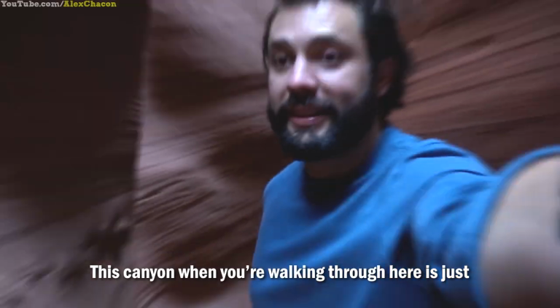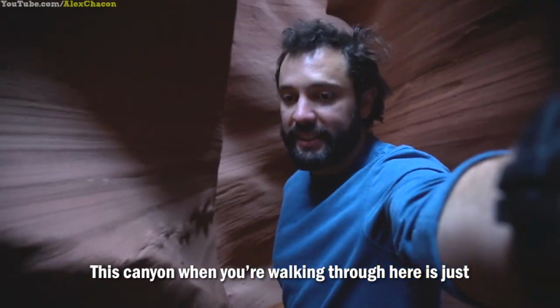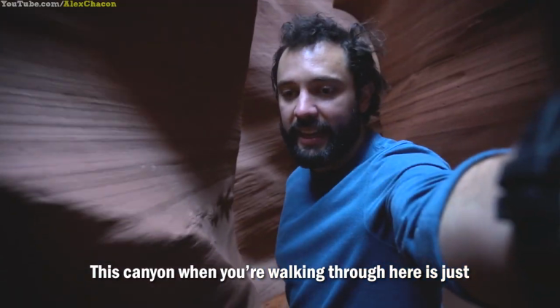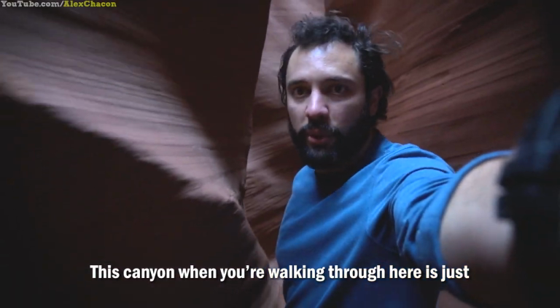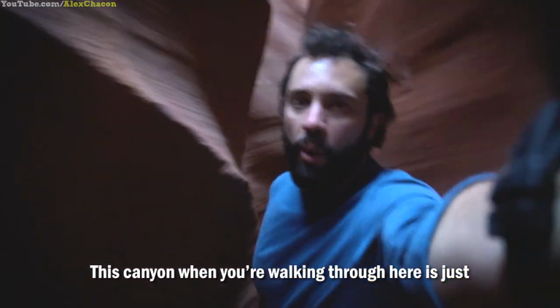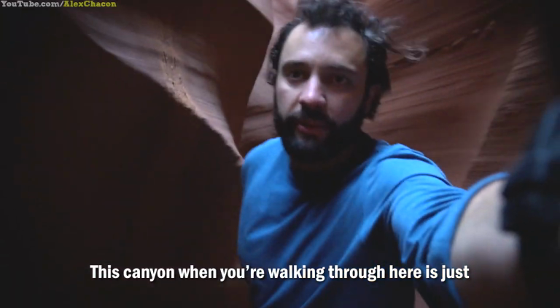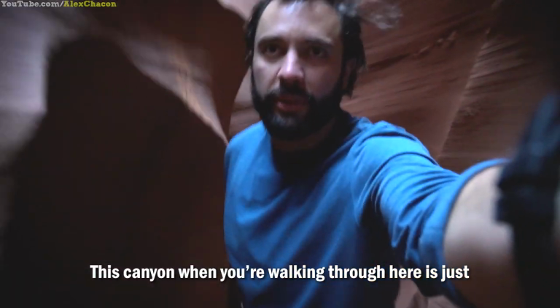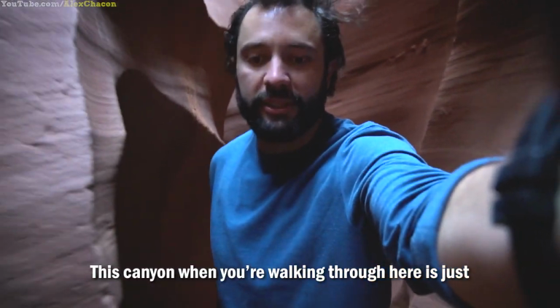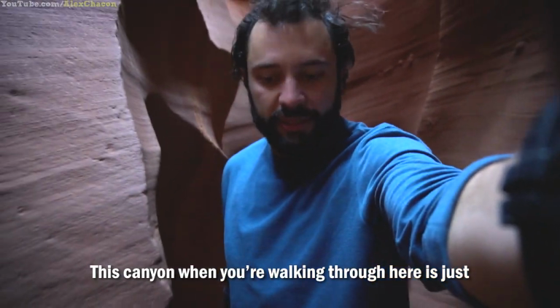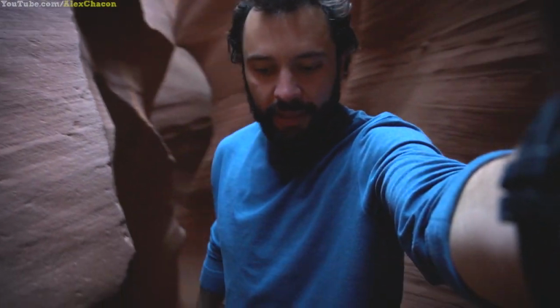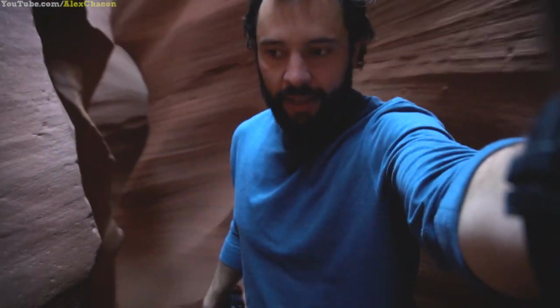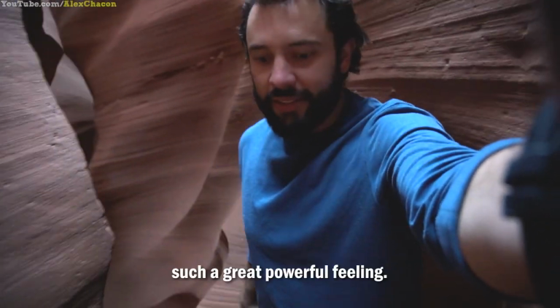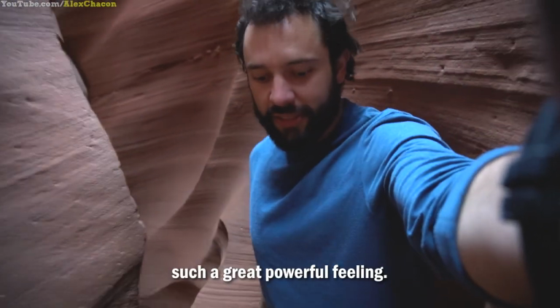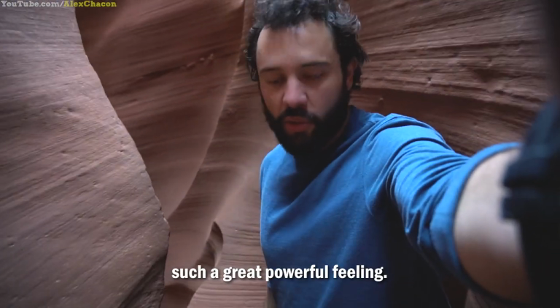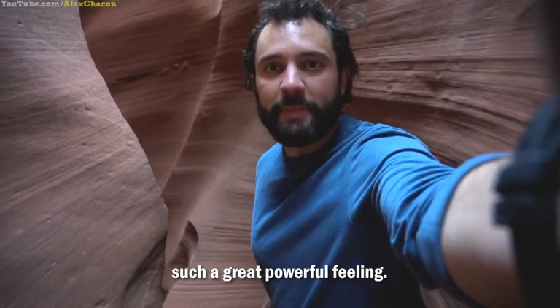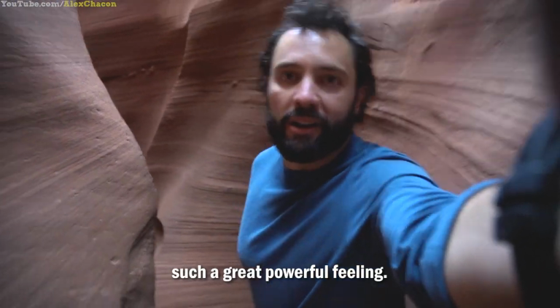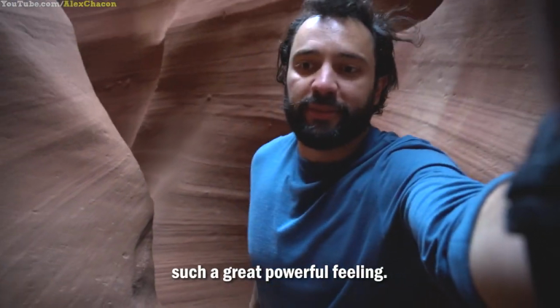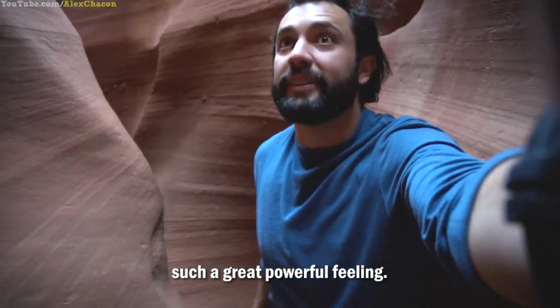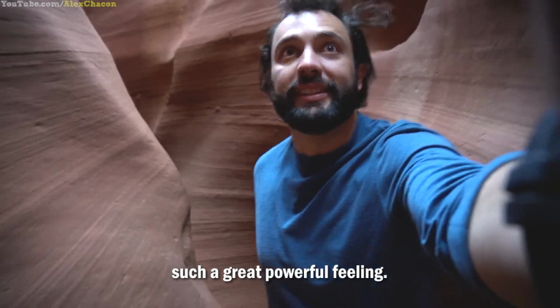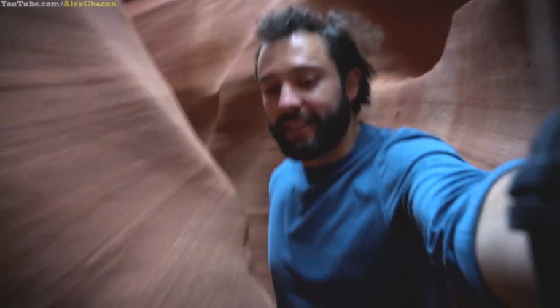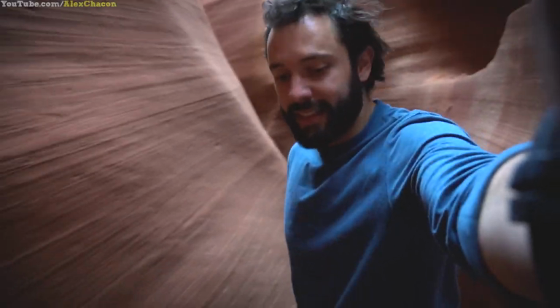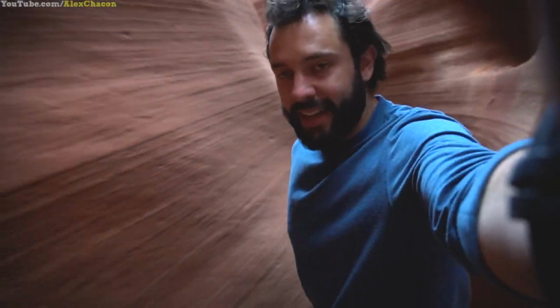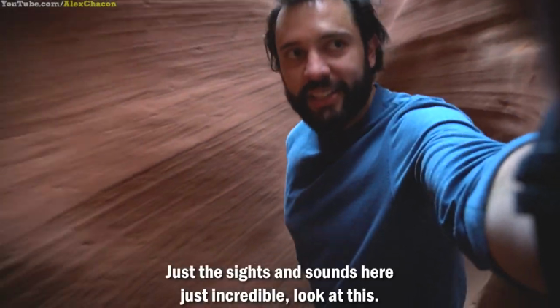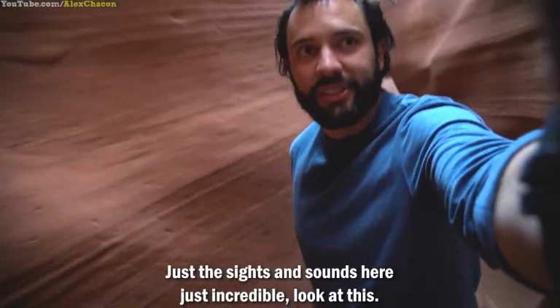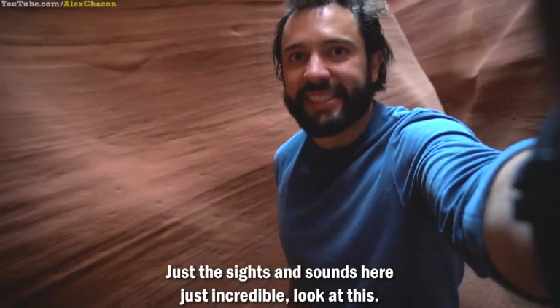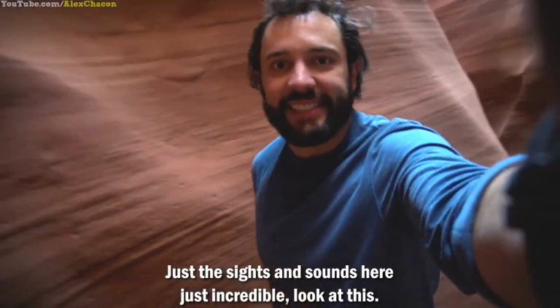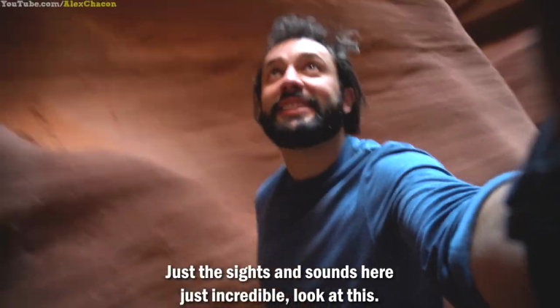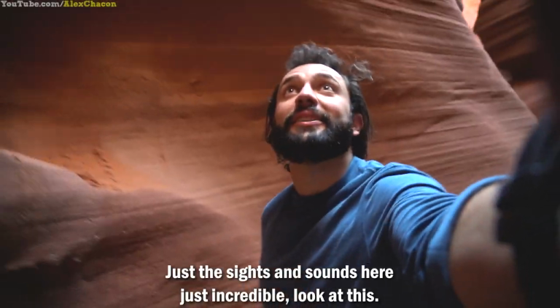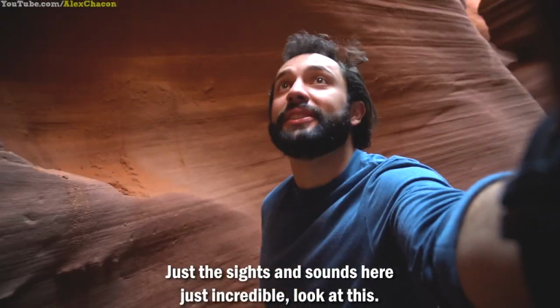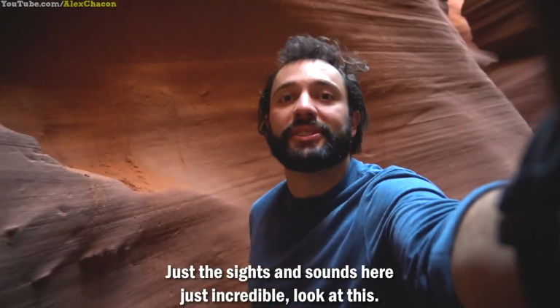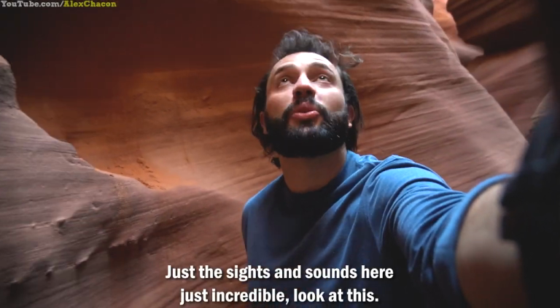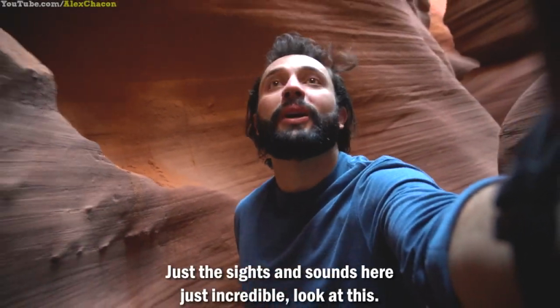Walking through this canyon gives you such a great, powerful feeling, and the sights and sounds here are just incredible.